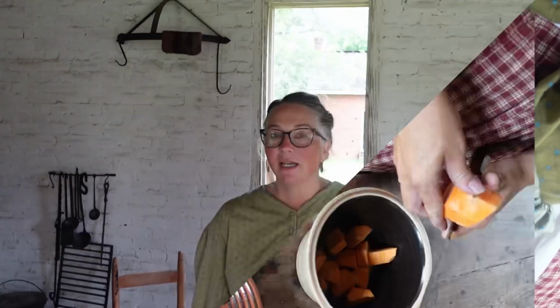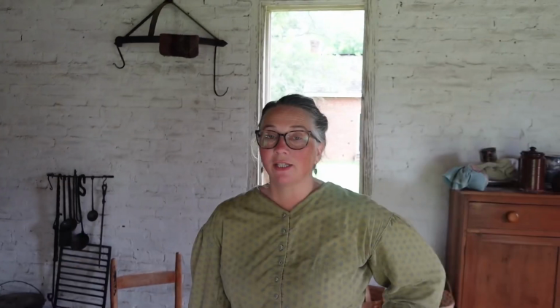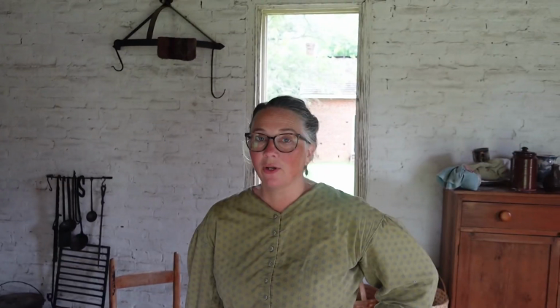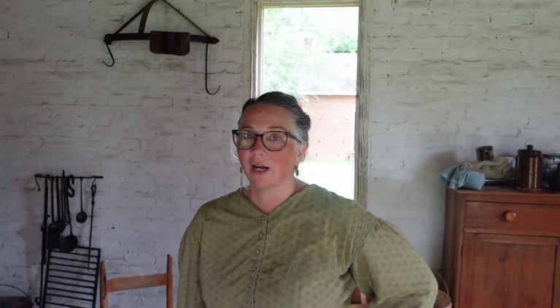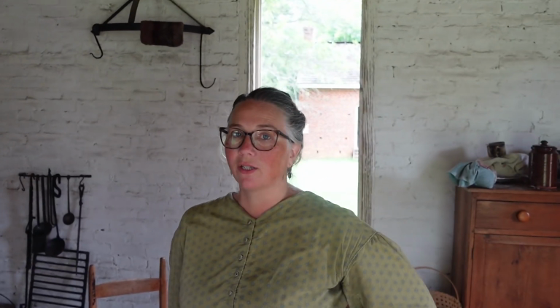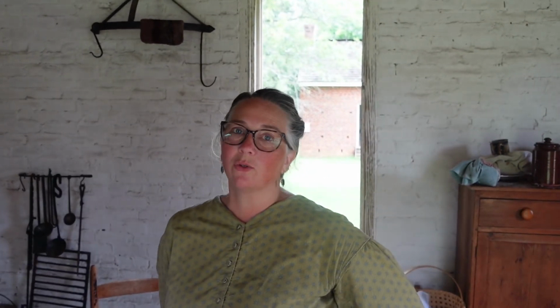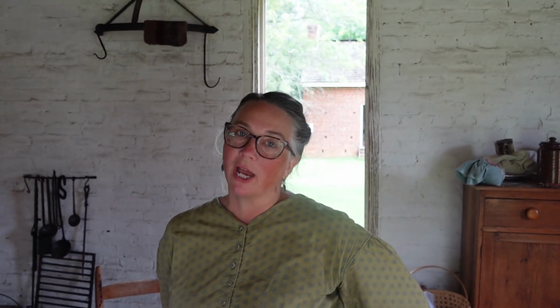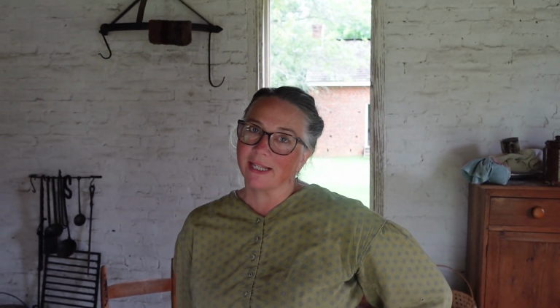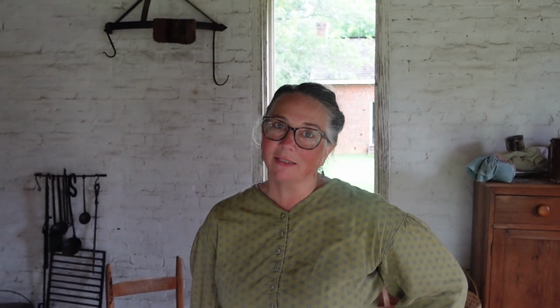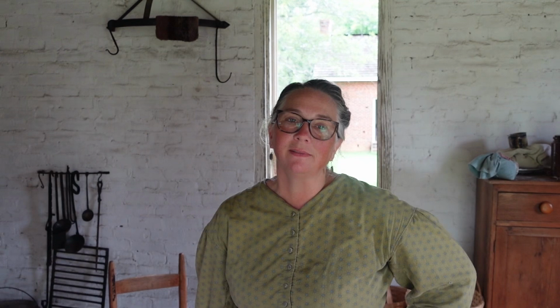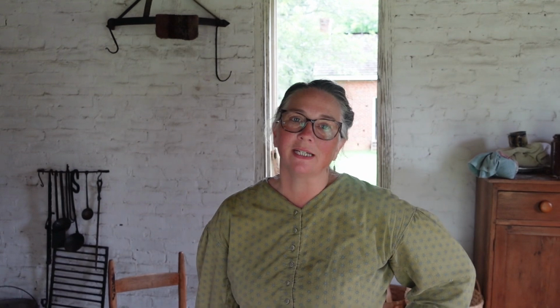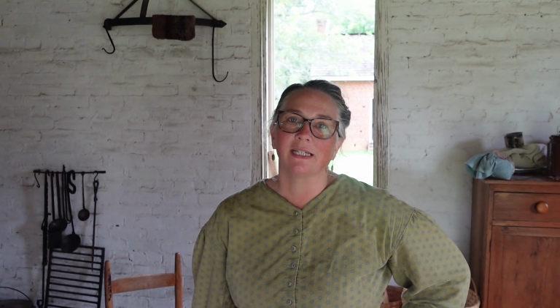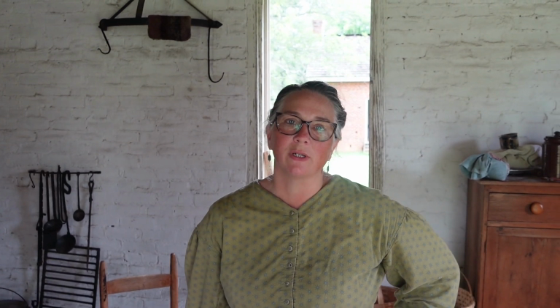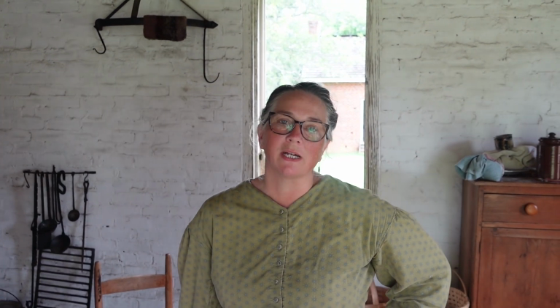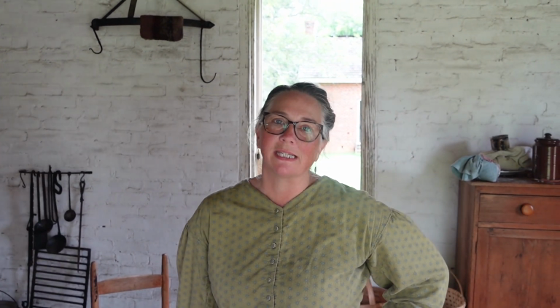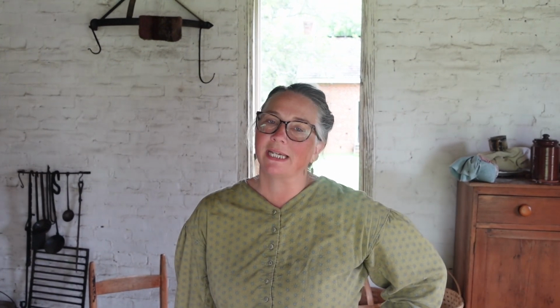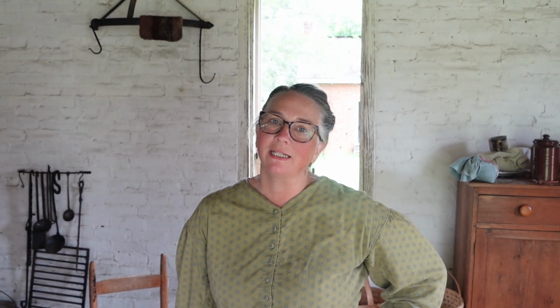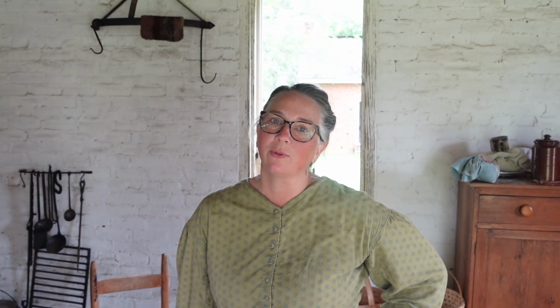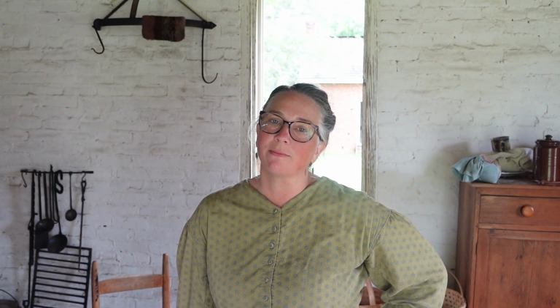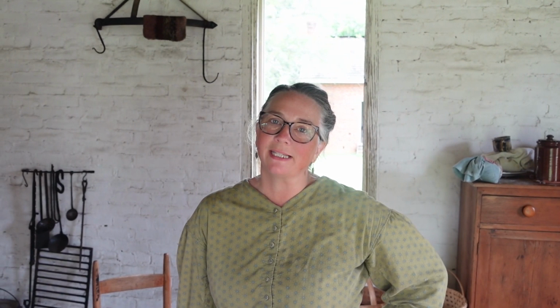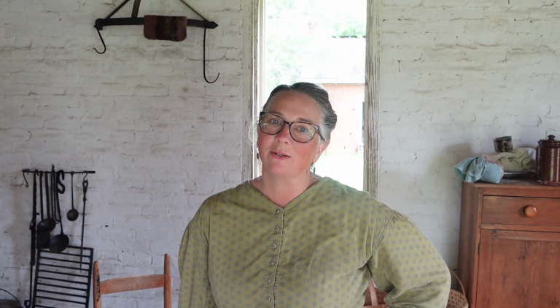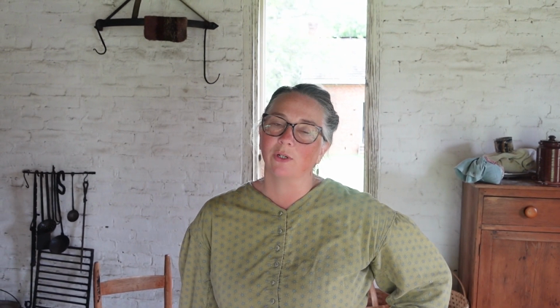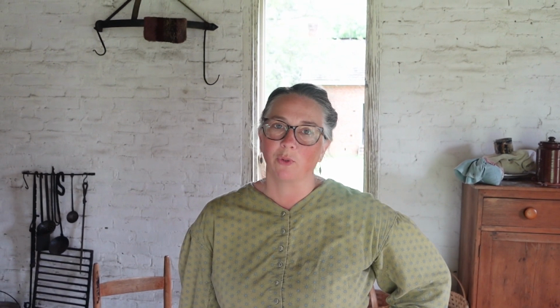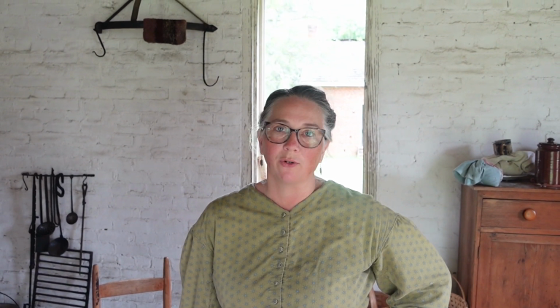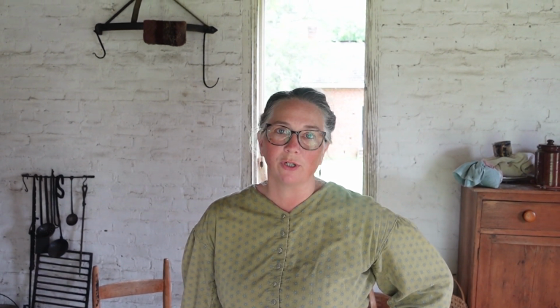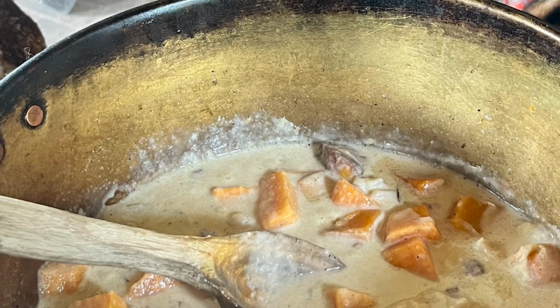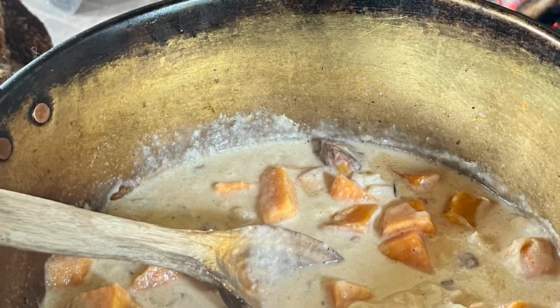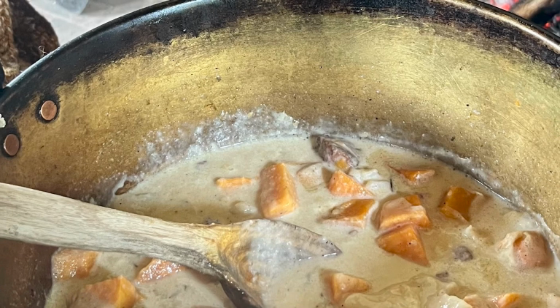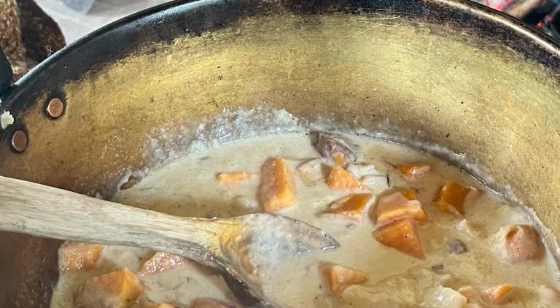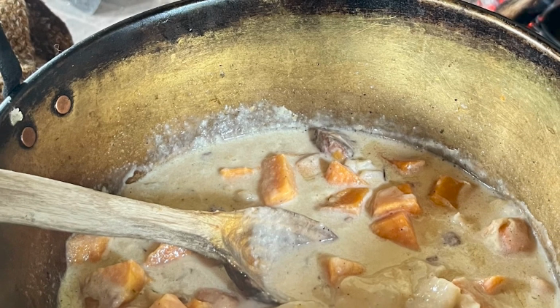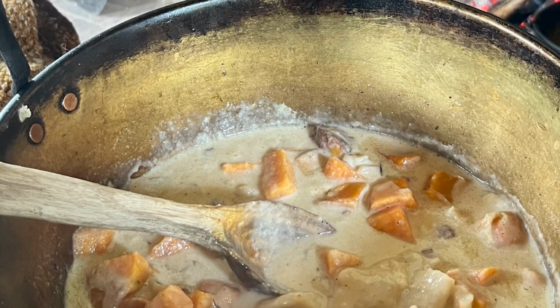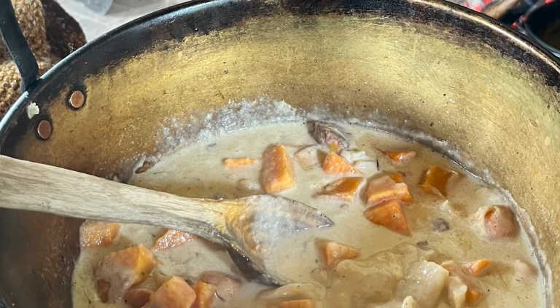So our stewed chine is done and our cream sauce is made with our dumplings, and we're going to pour it over our sweet potatoes to eat.